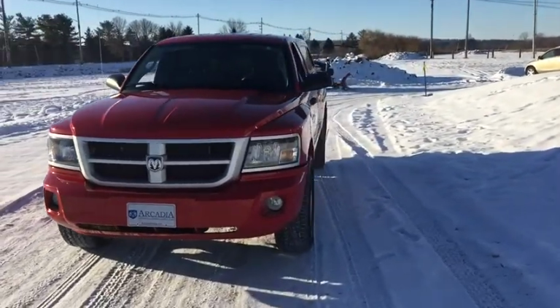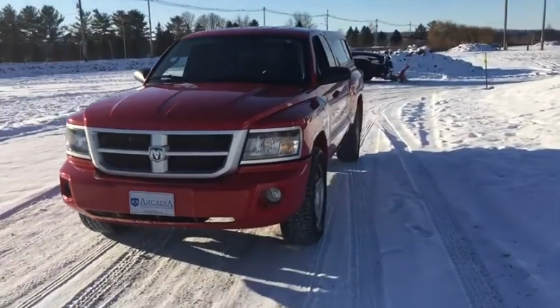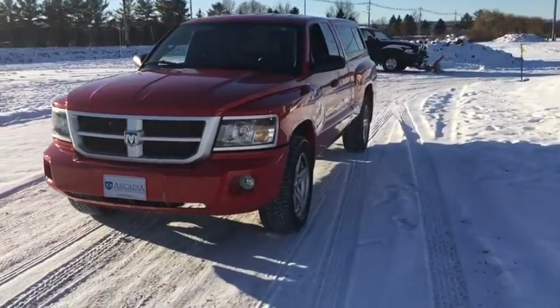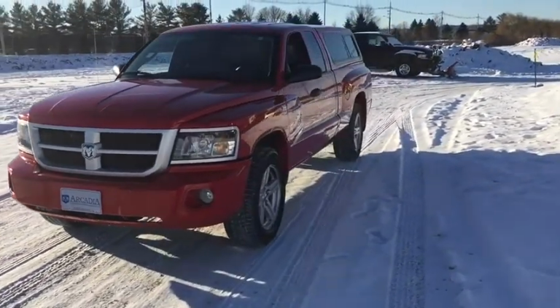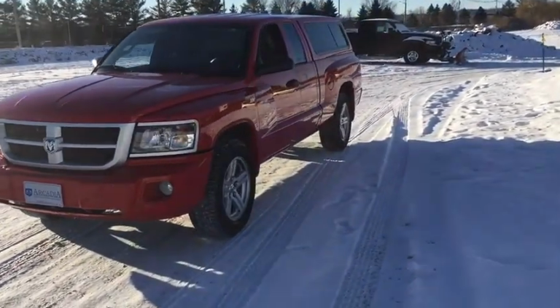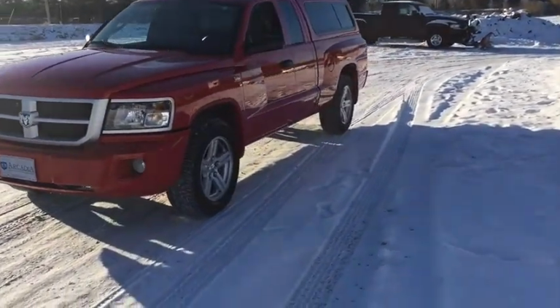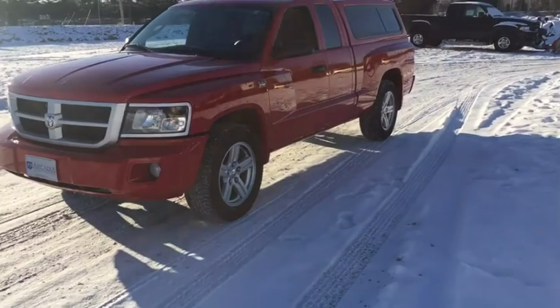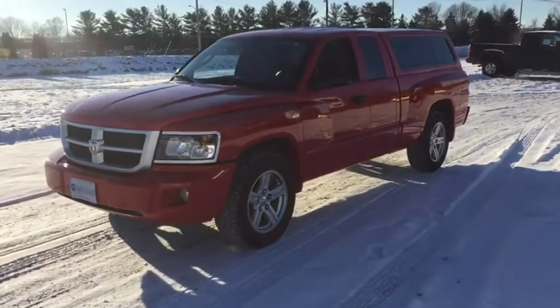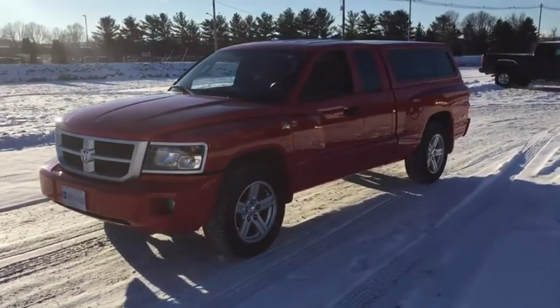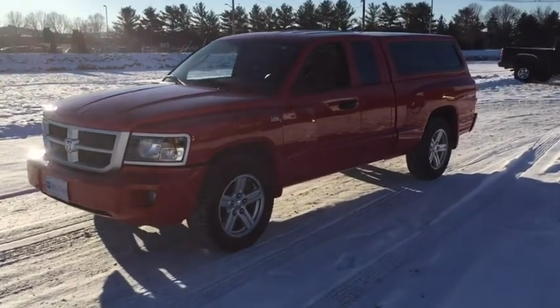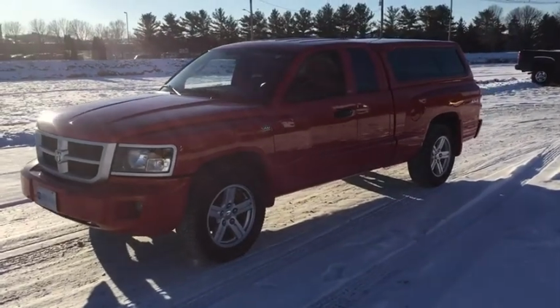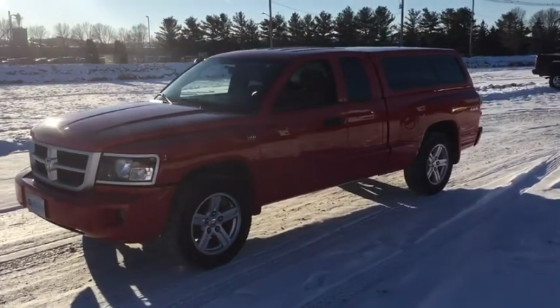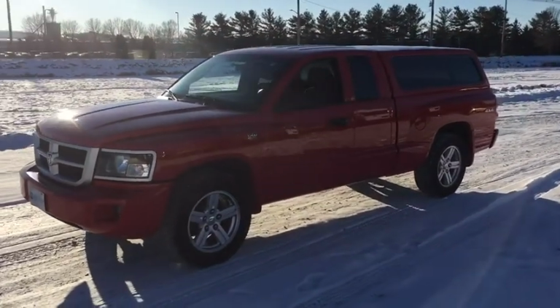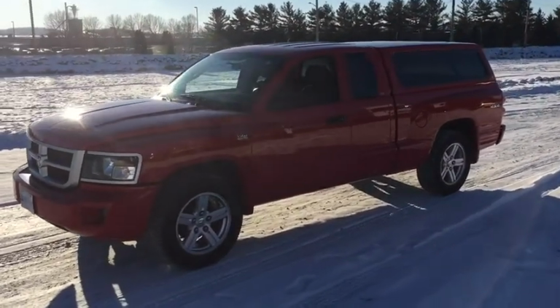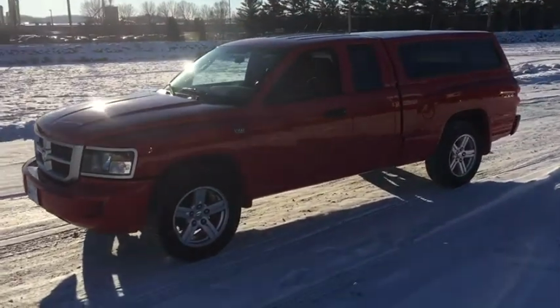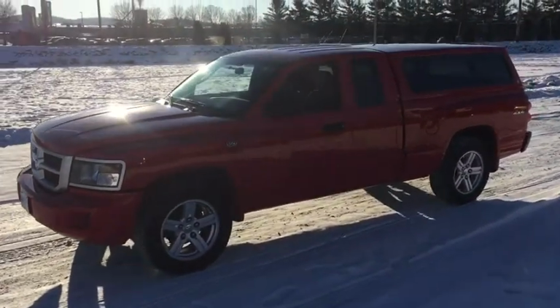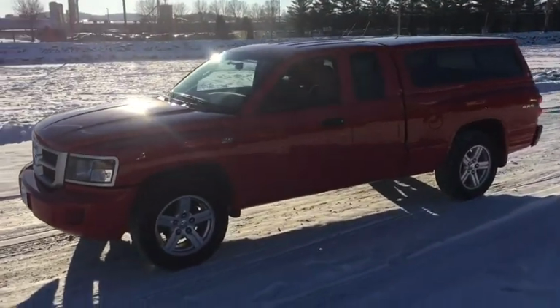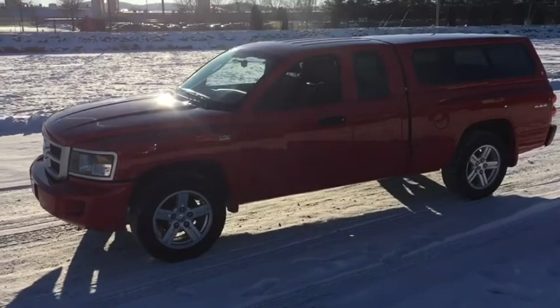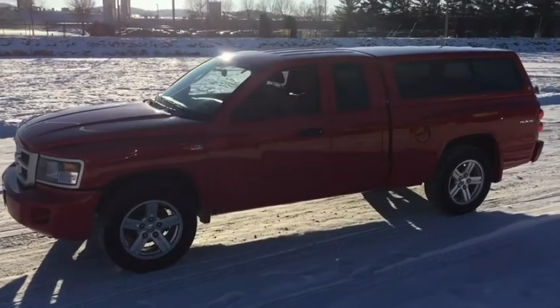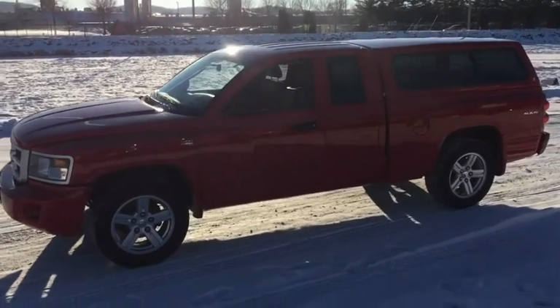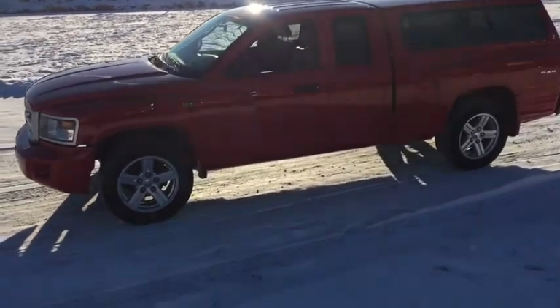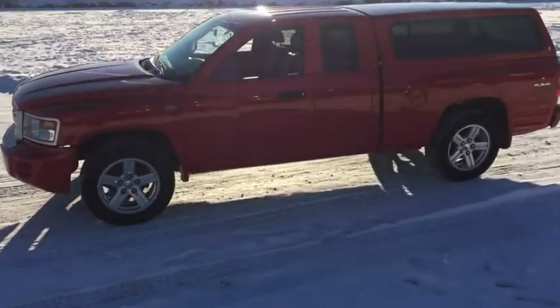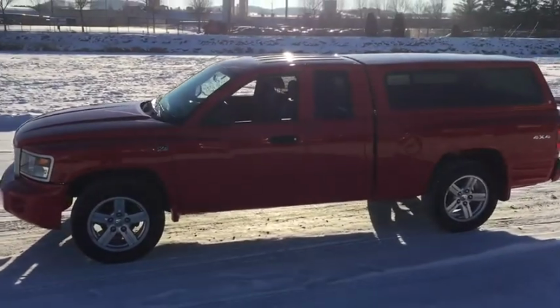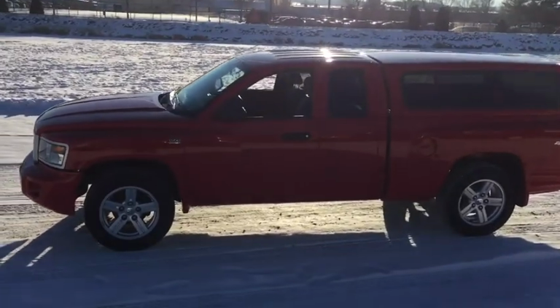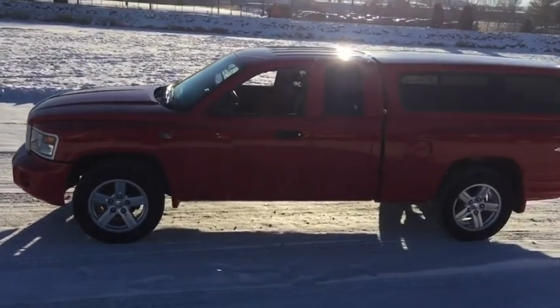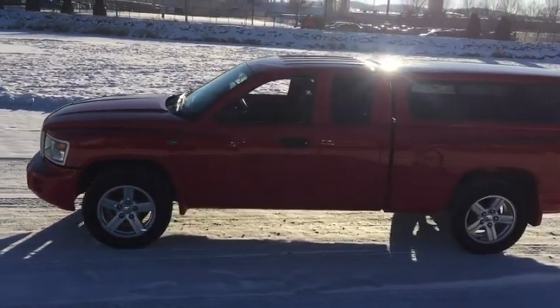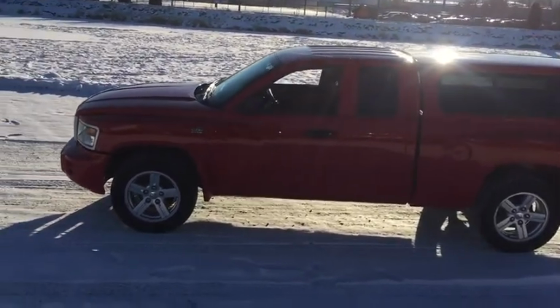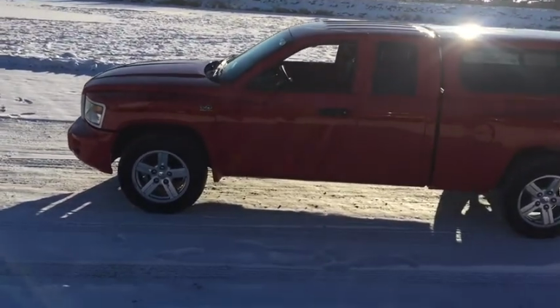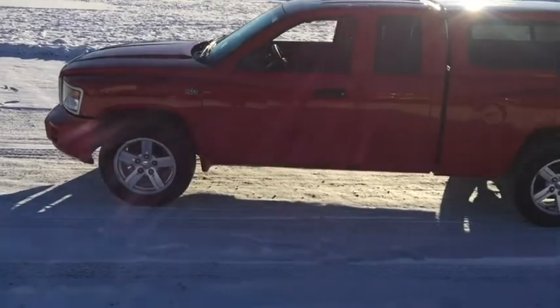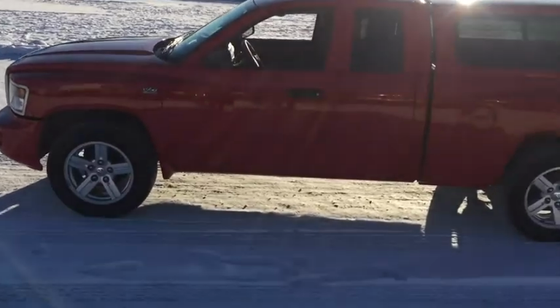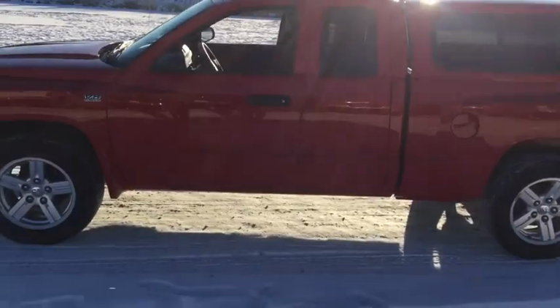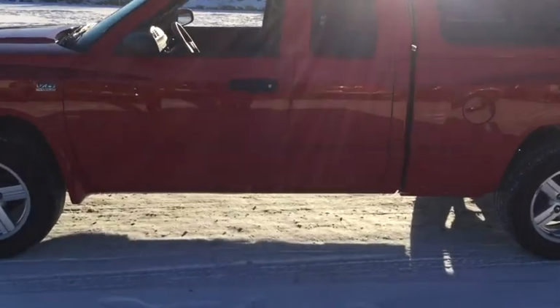This vehicle has less than 70,000 miles. Here are some of this vehicle's great options: keyless entry, four-wheel drive, front floor mats, fog lamps, child safety rear door locks, brake and park interlock, front stabilizer bar.